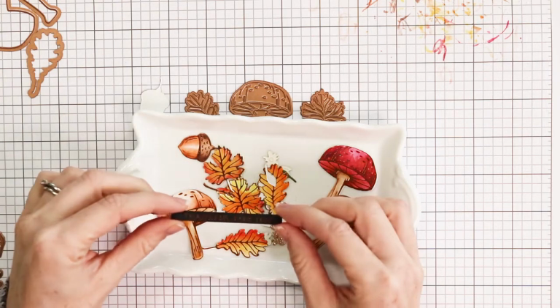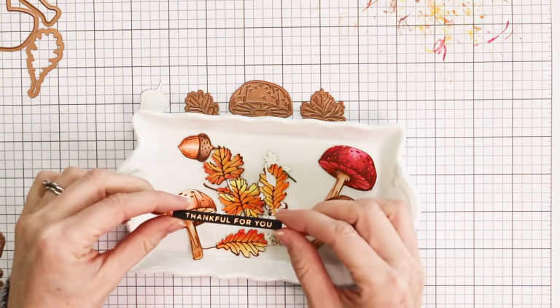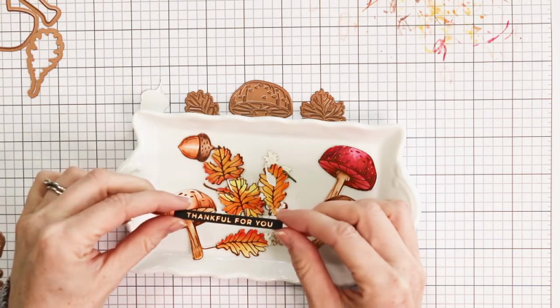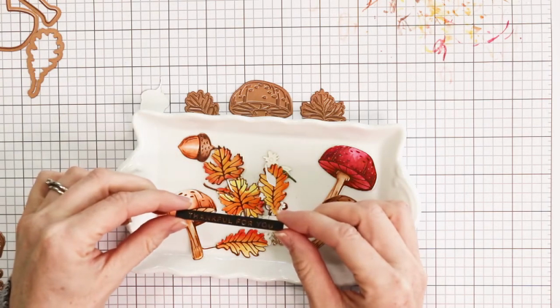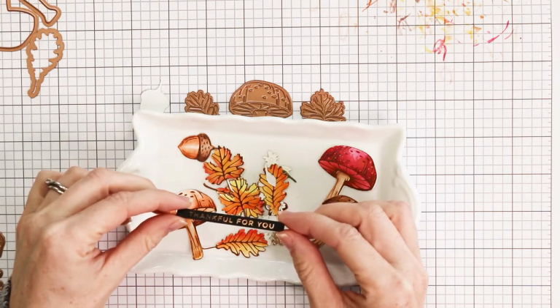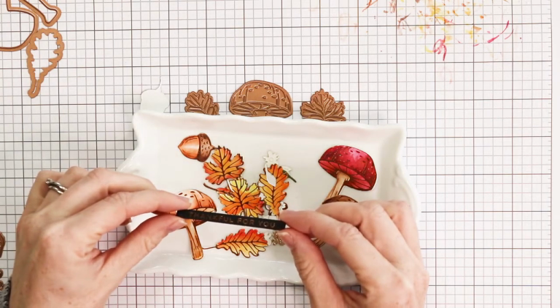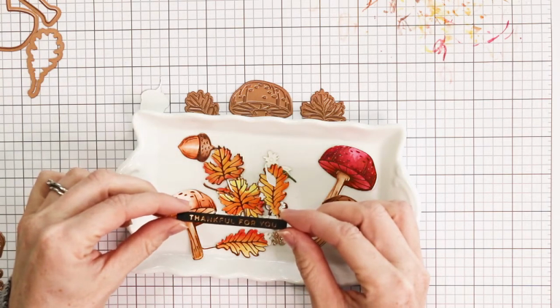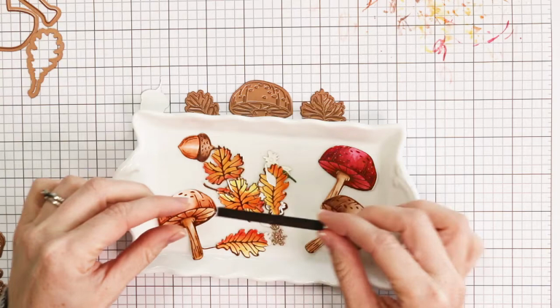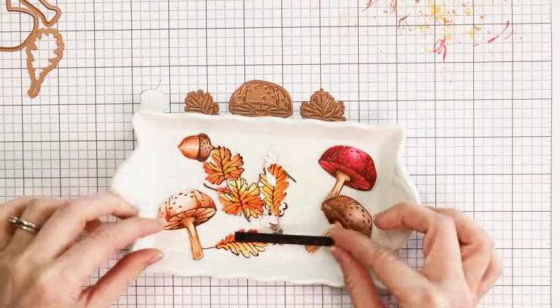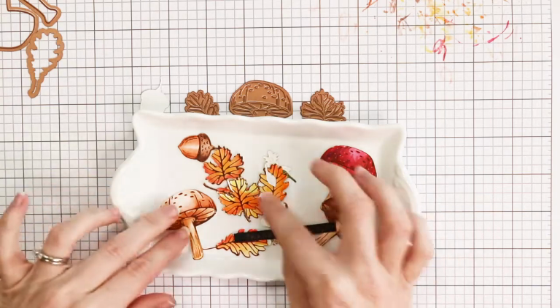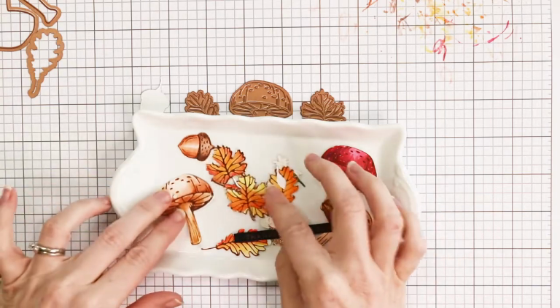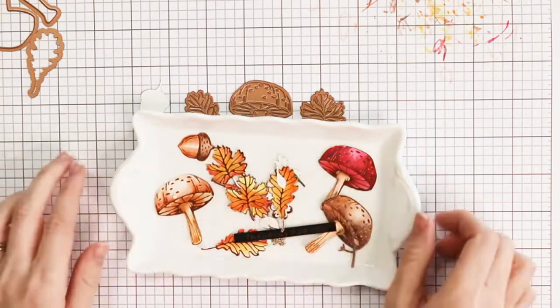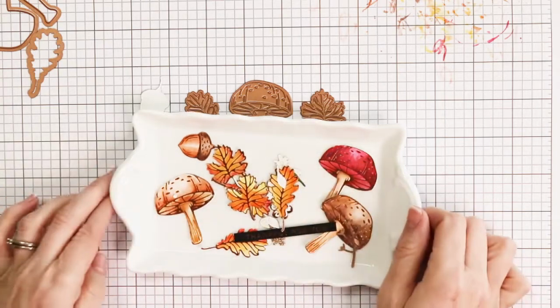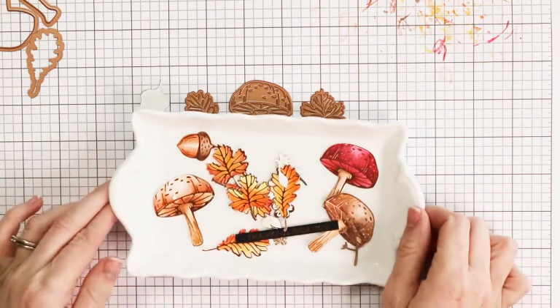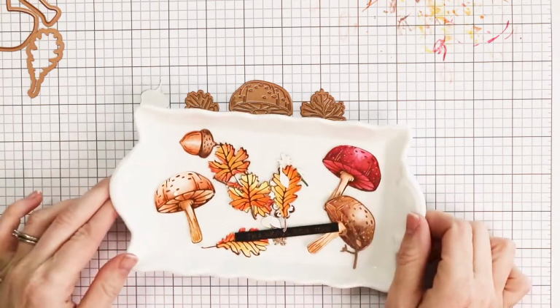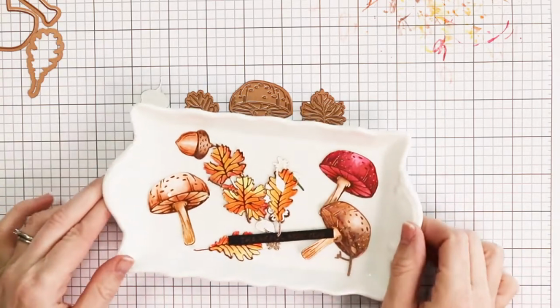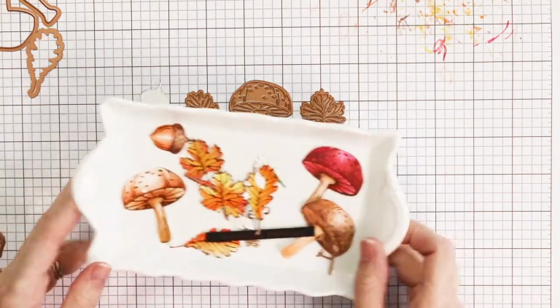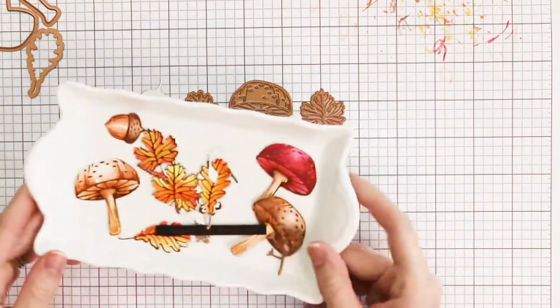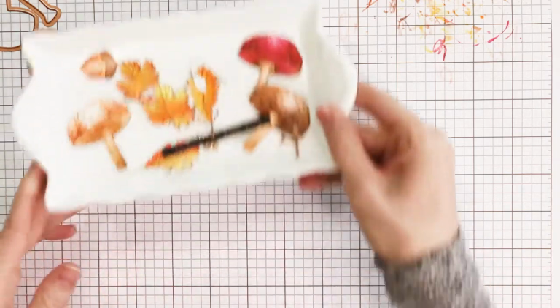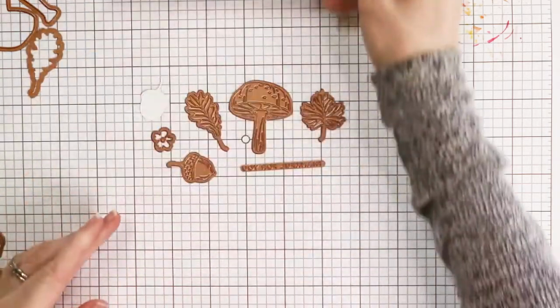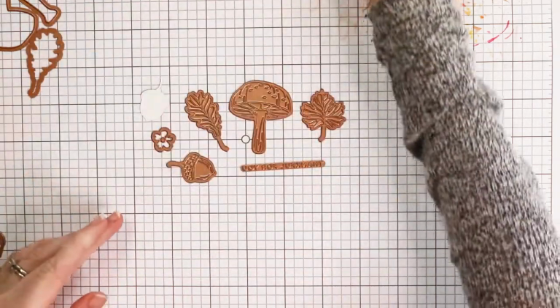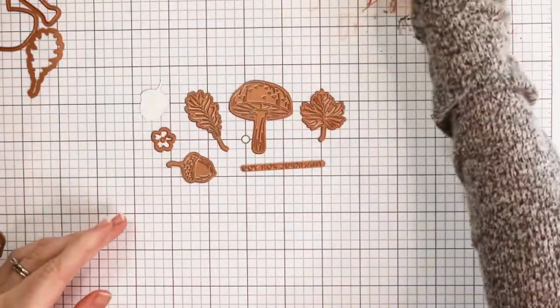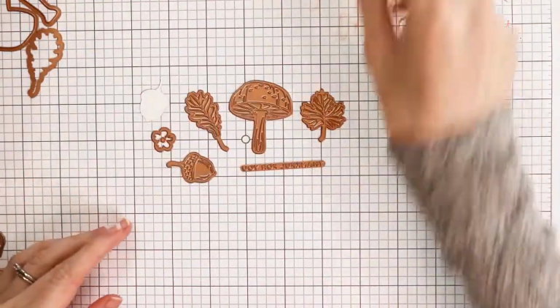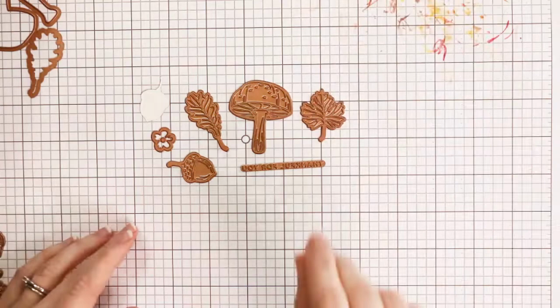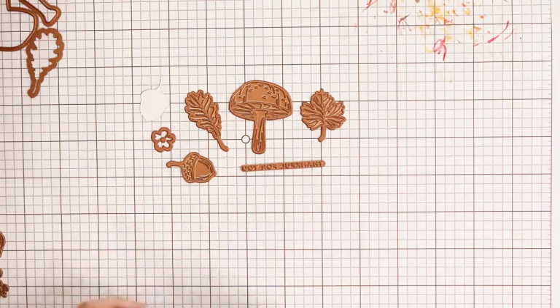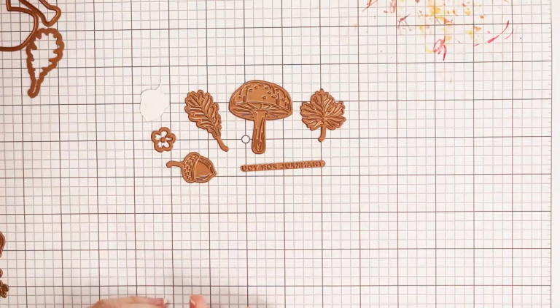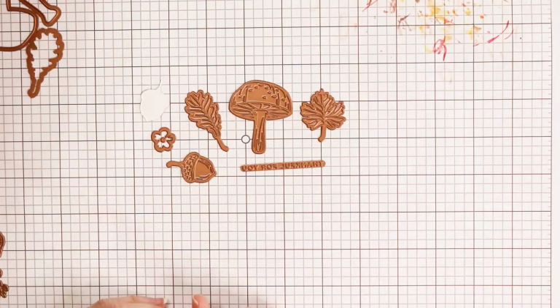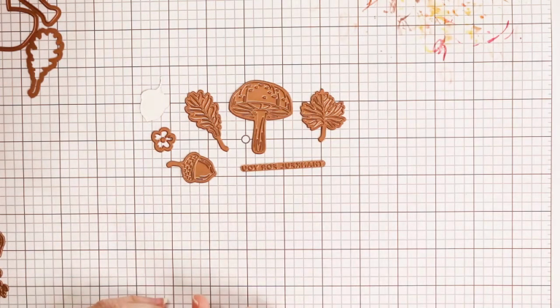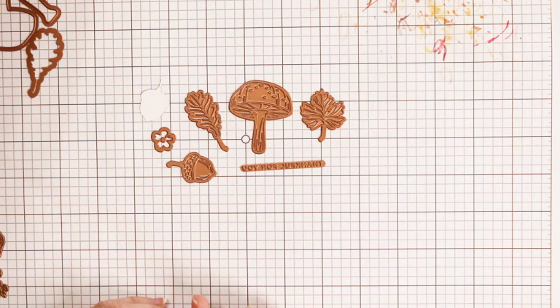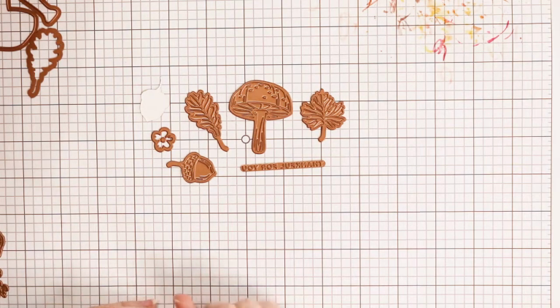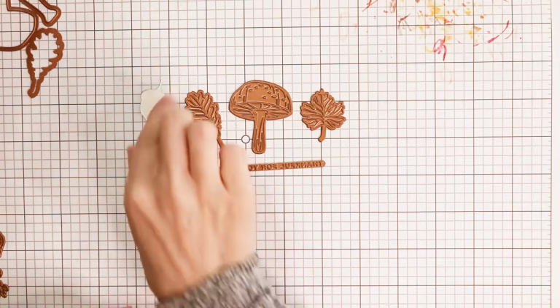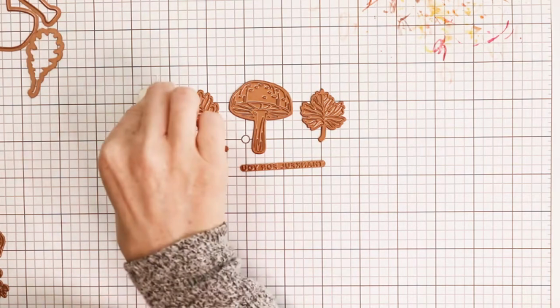Here's that little sentiment that says 'thankful for you.' I glimmered it in copper on black cardstock. And I'm going to show you how I put together a card today.